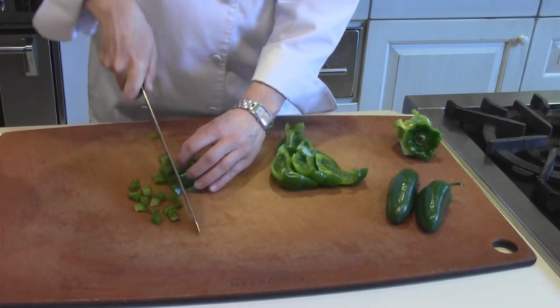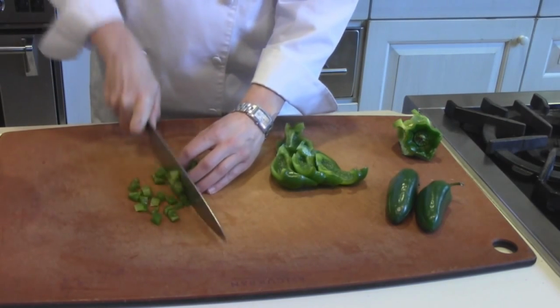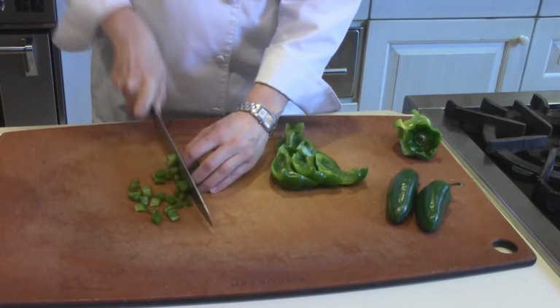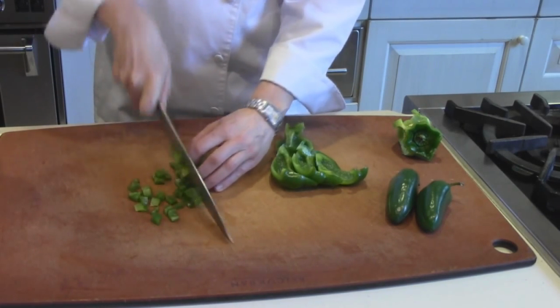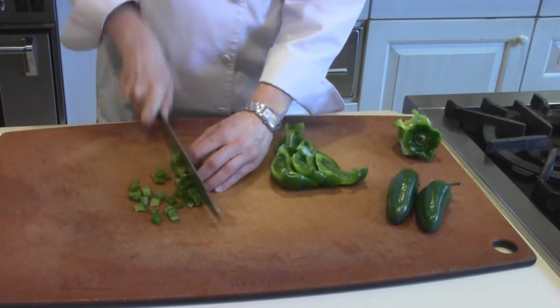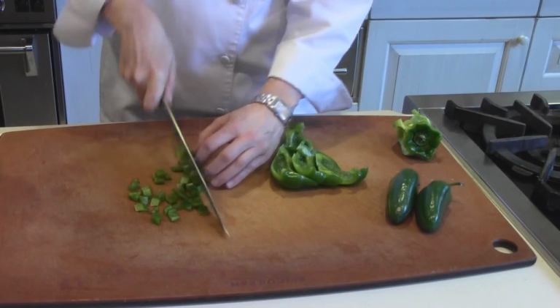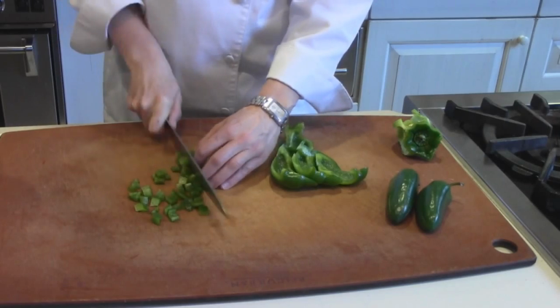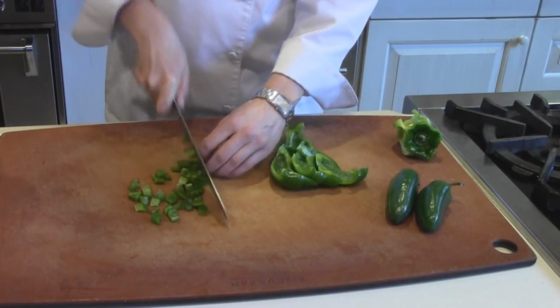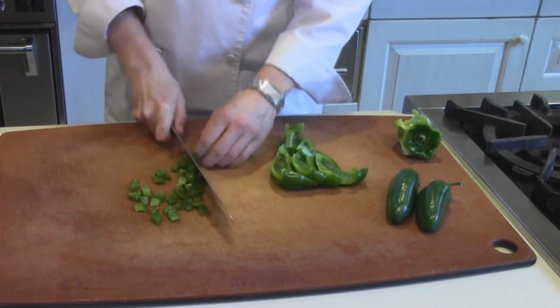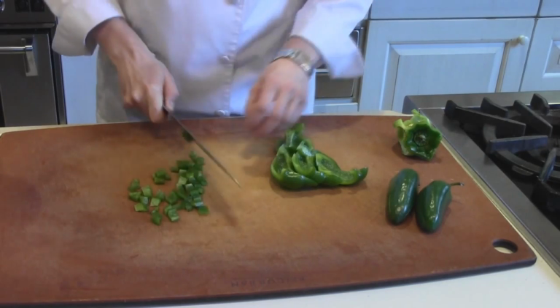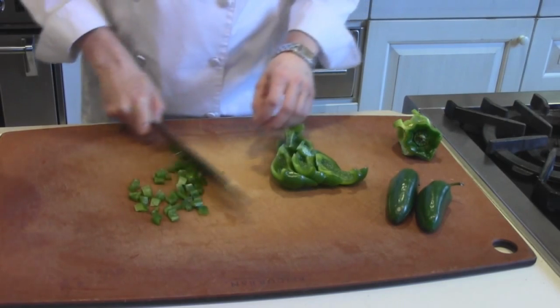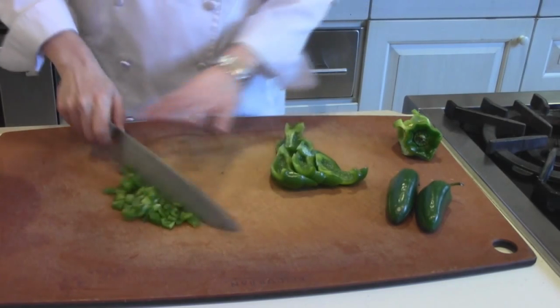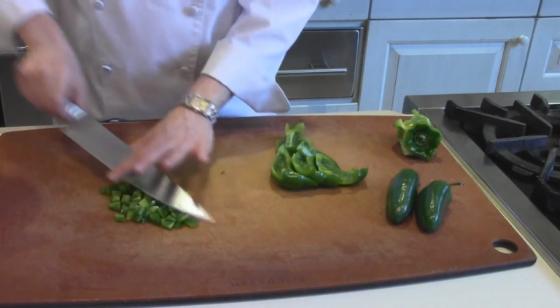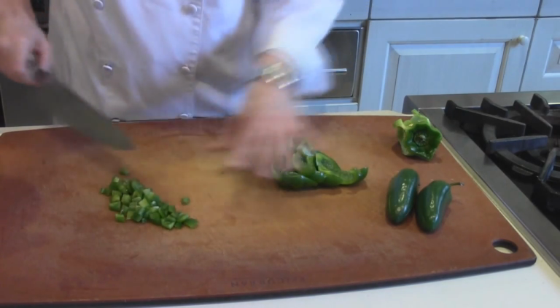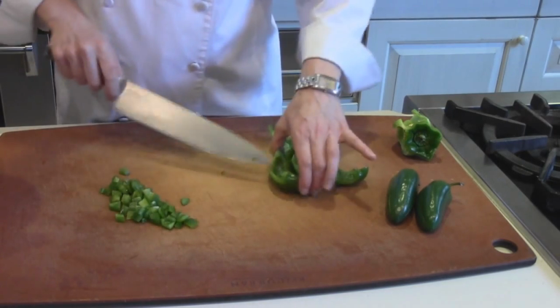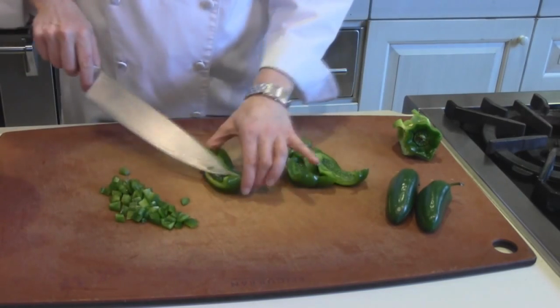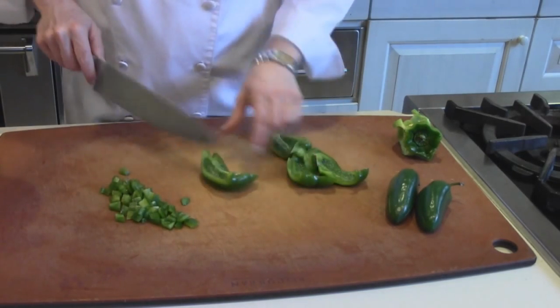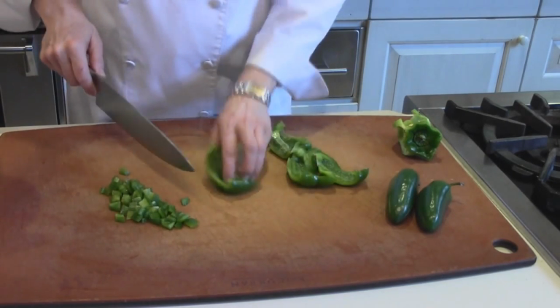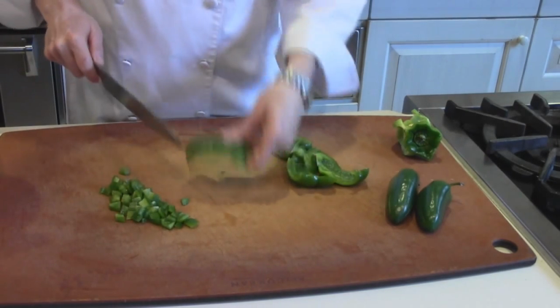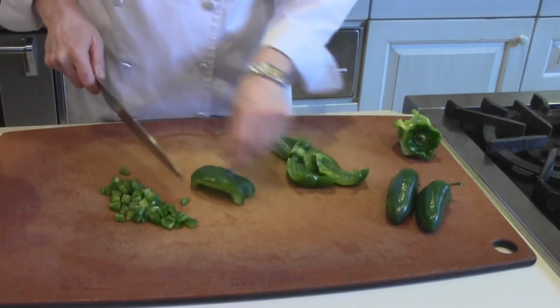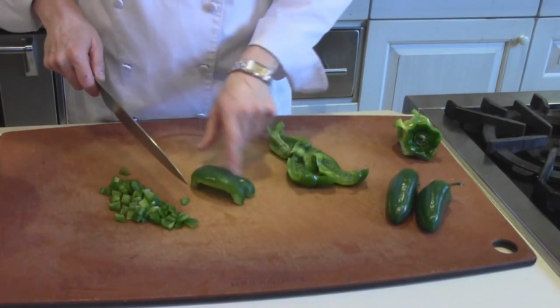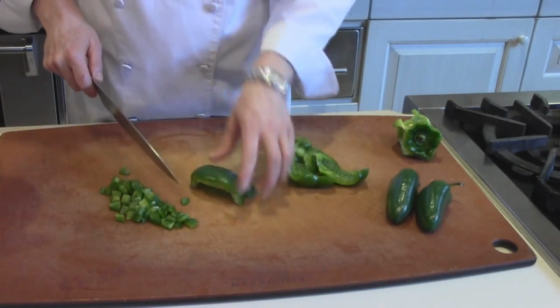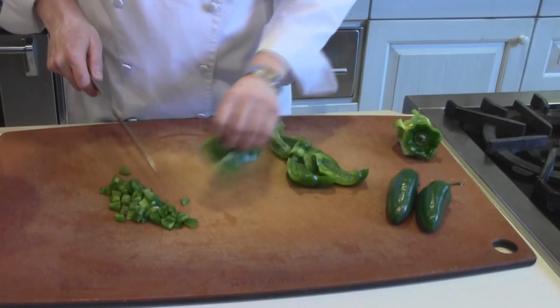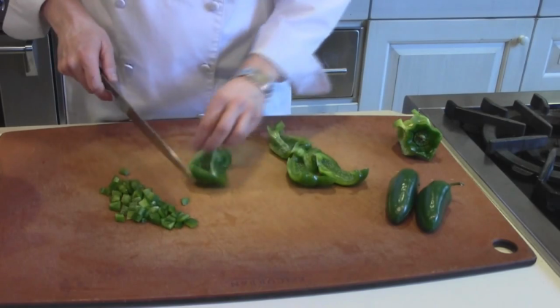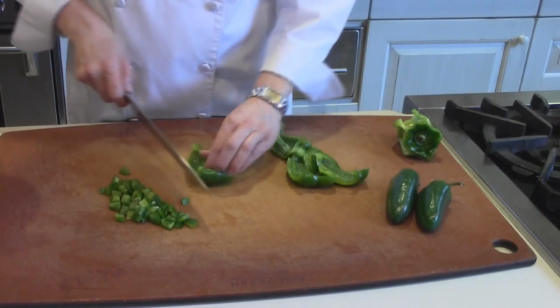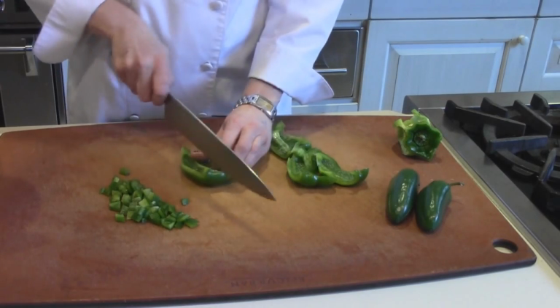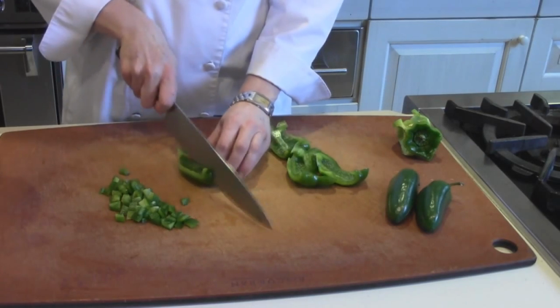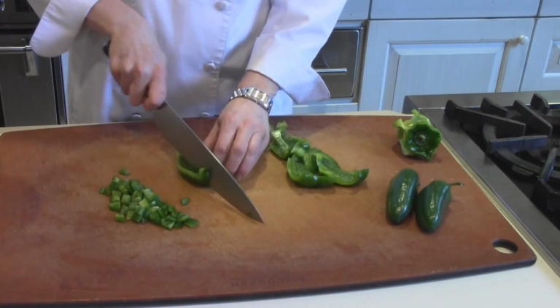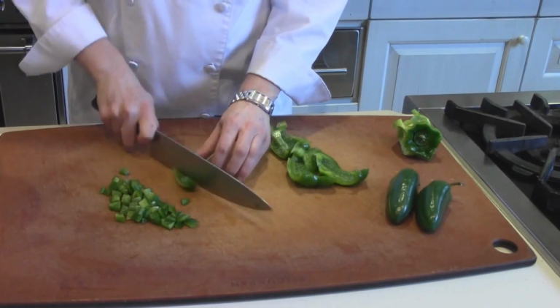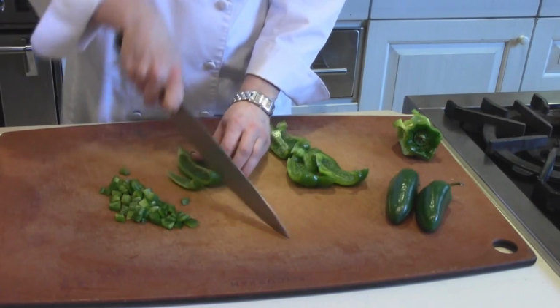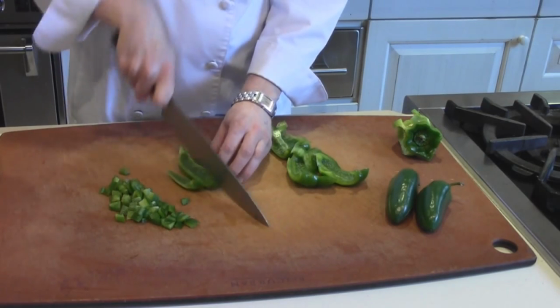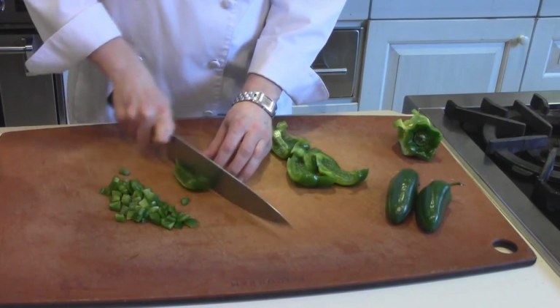I like to start from the inside, cutting from the flesh side versus the skin side. It's usually easier to just get through the pepper that way.